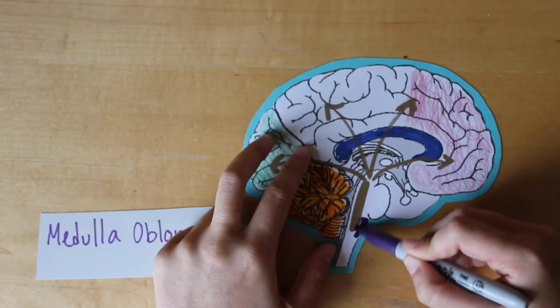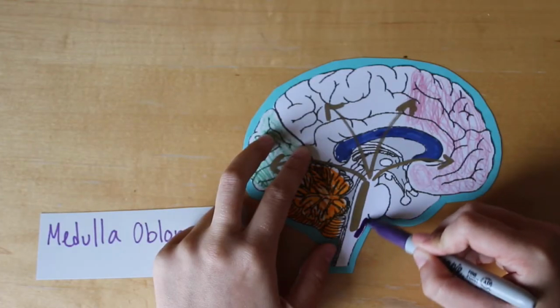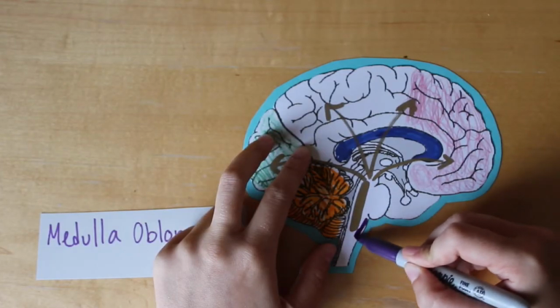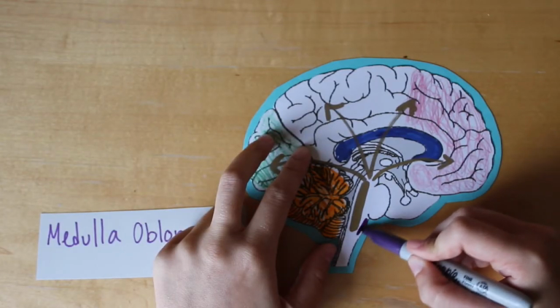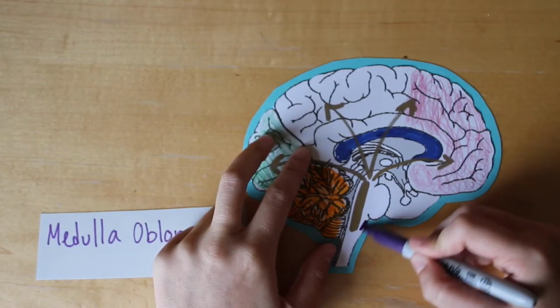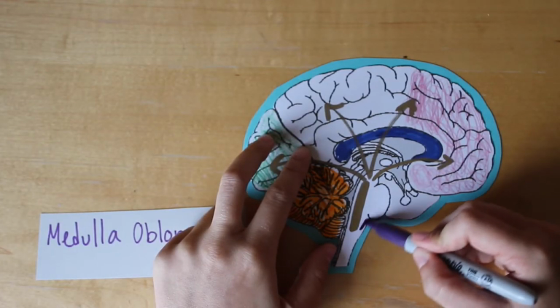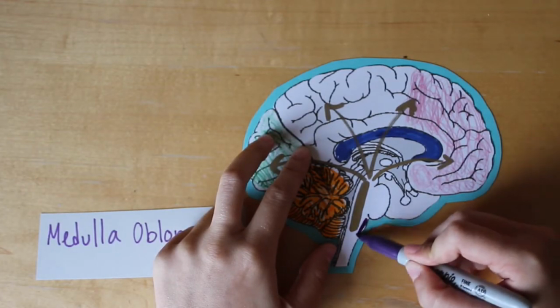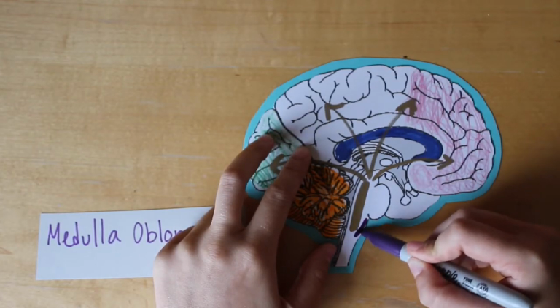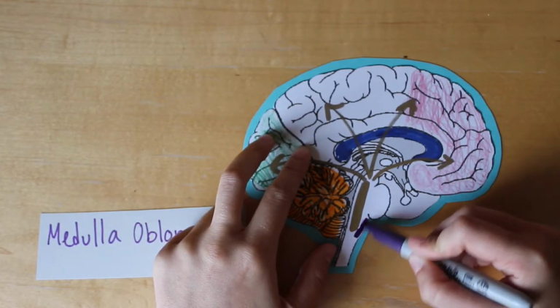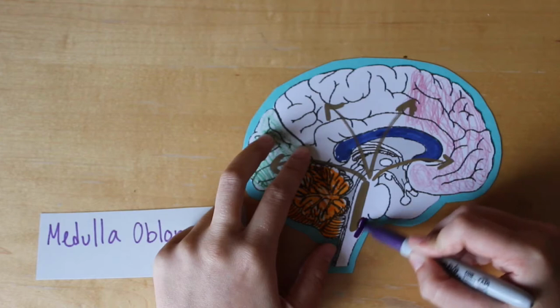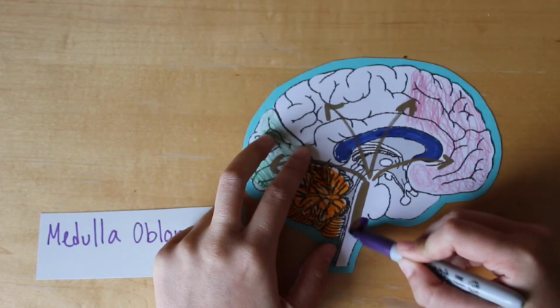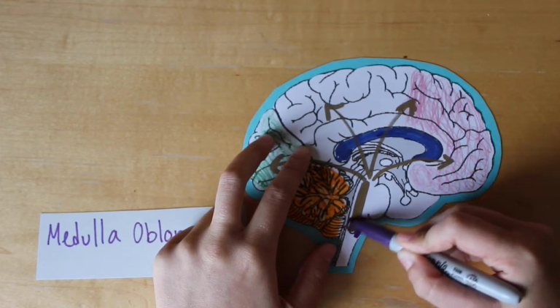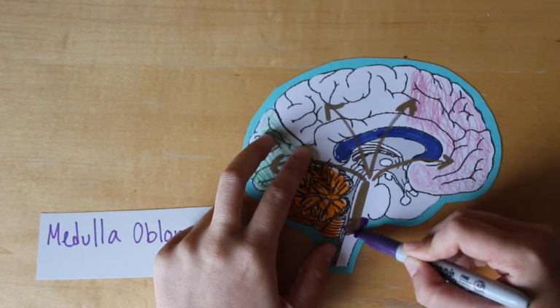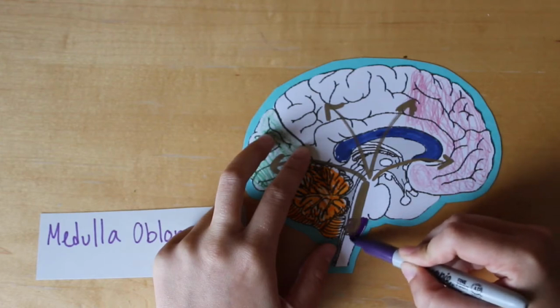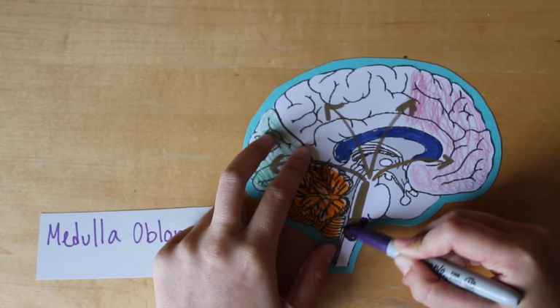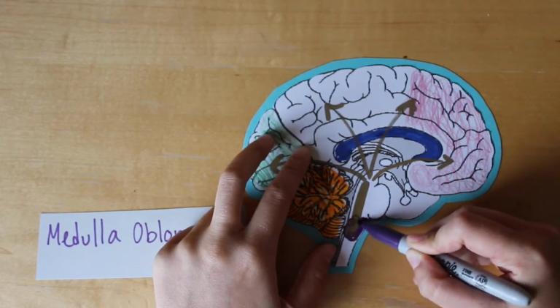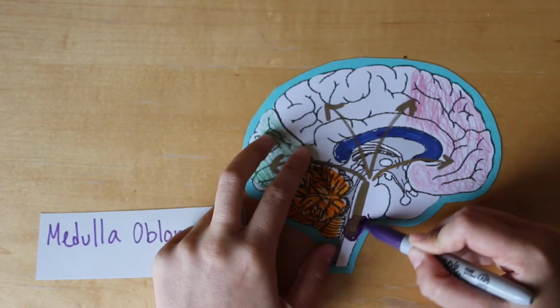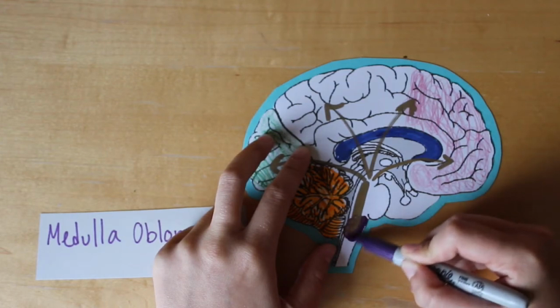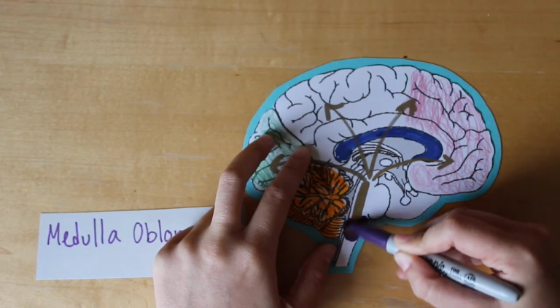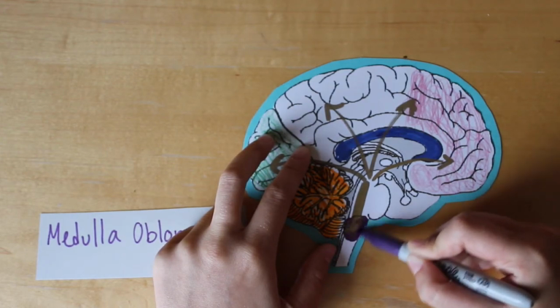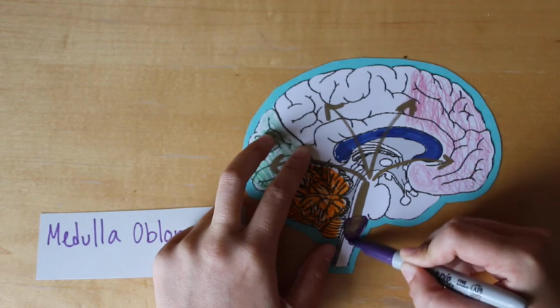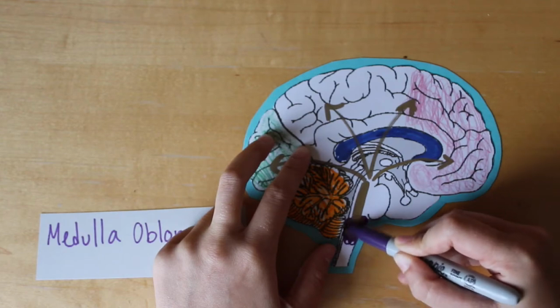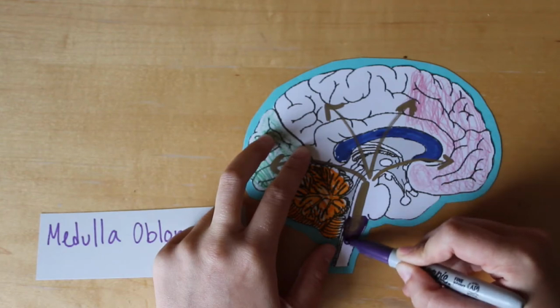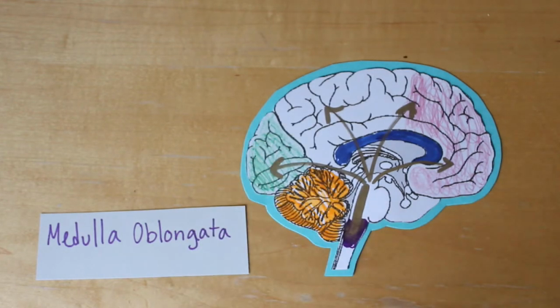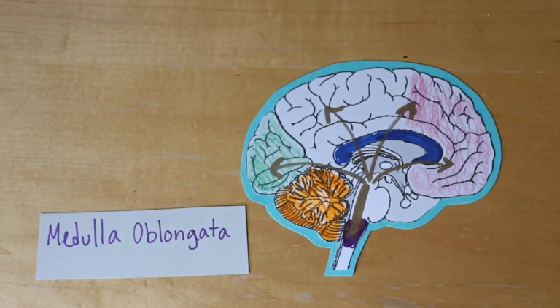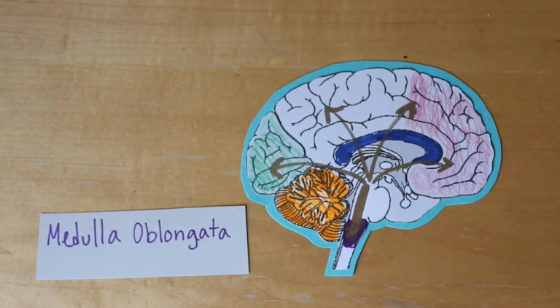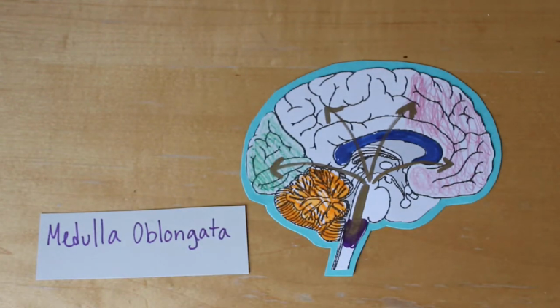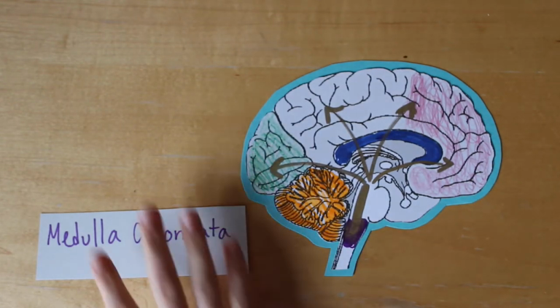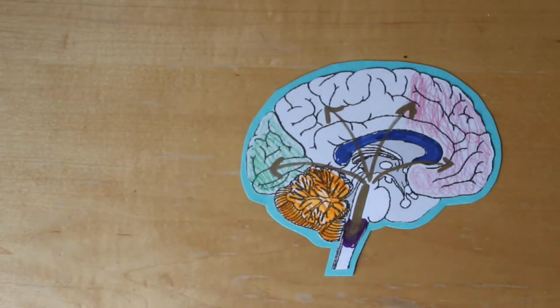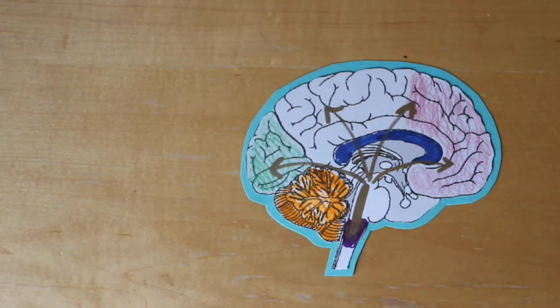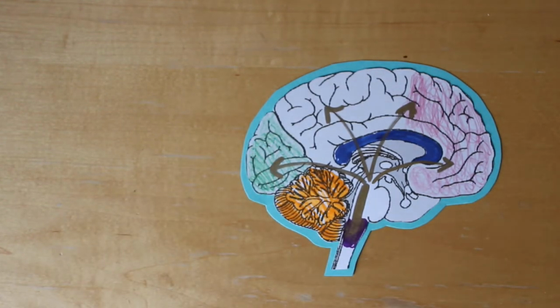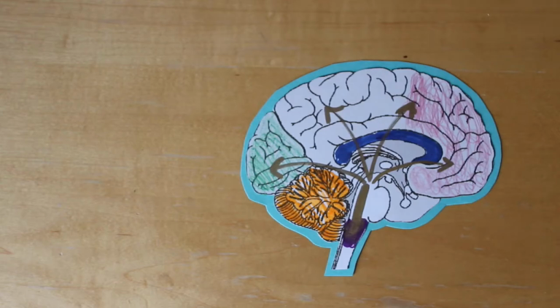The medulla oblongata controls the body's heart rate, blood pressure, and breathing. While marching a show, your body is exerting a large amount of energy and pumping adrenaline. The medulla makes sure the body continues to function properly during high energy performances and practices.